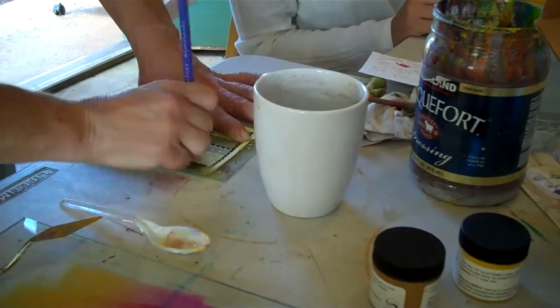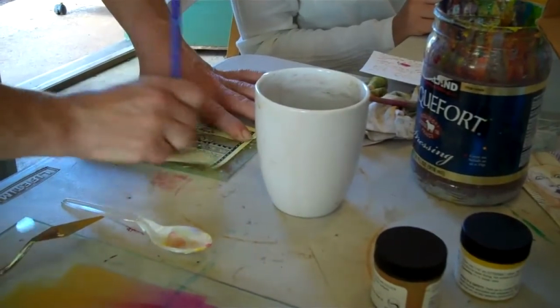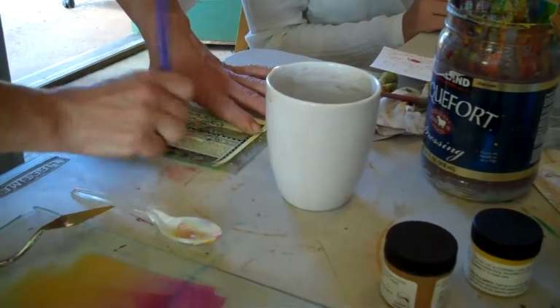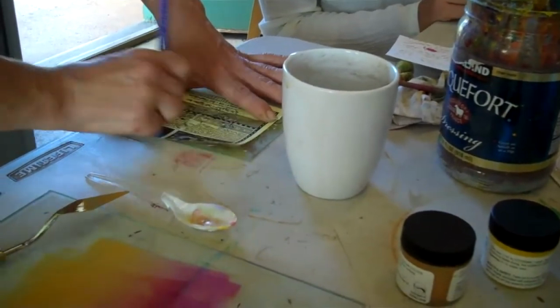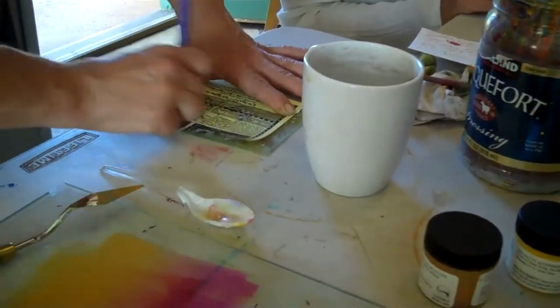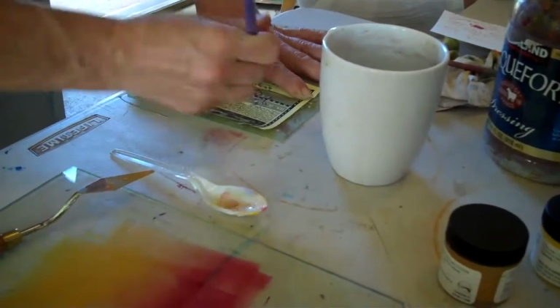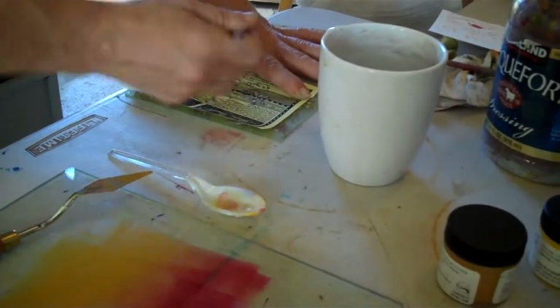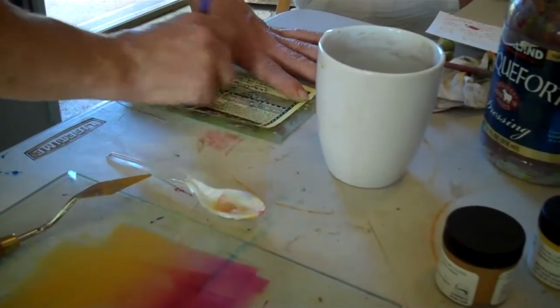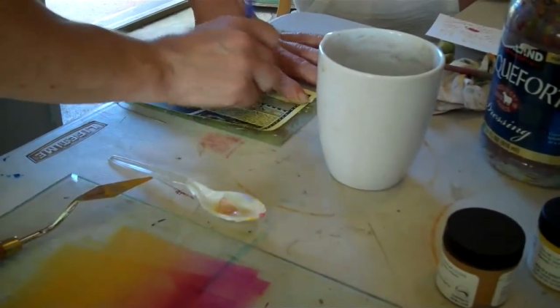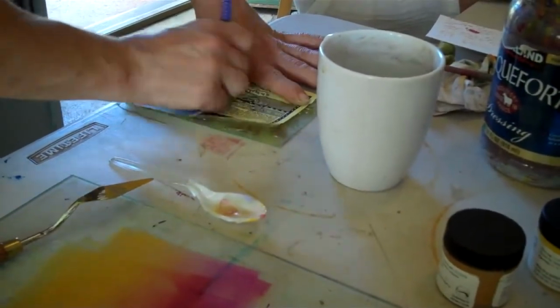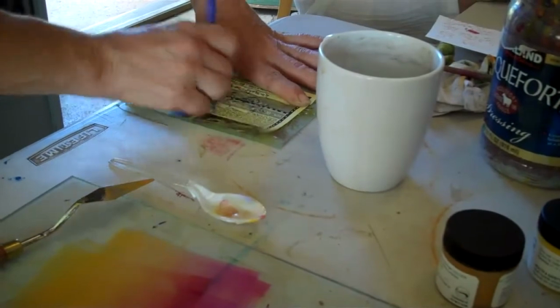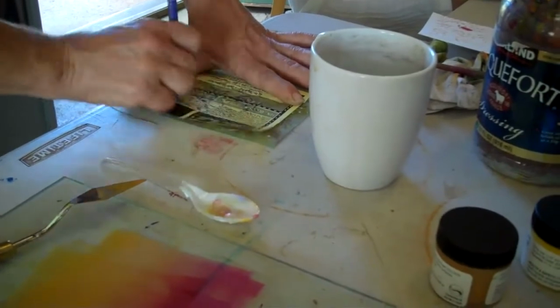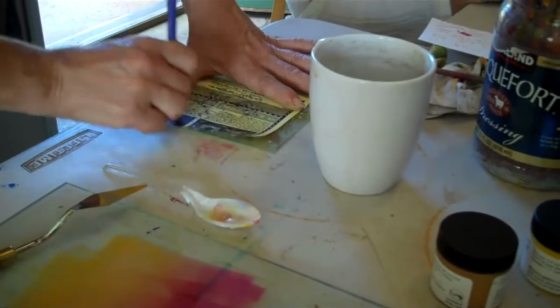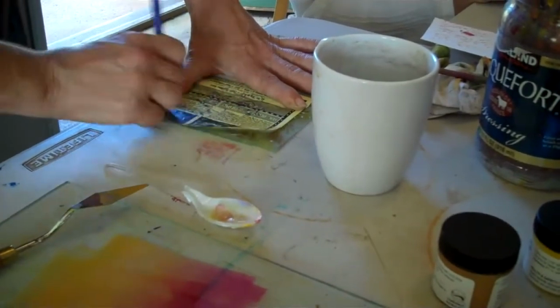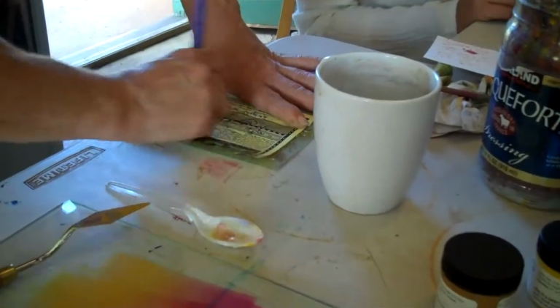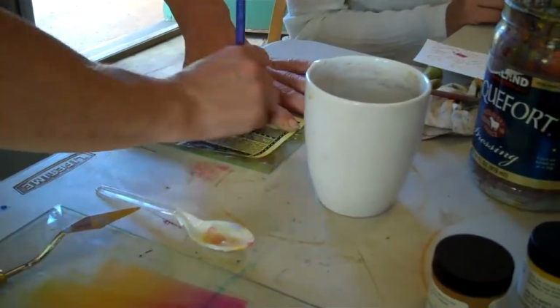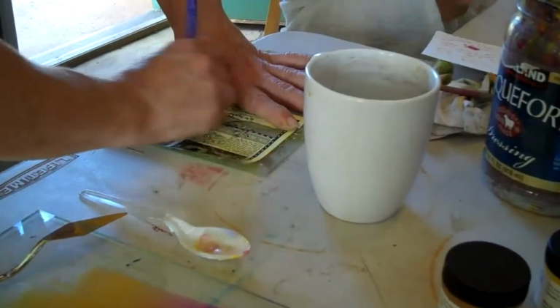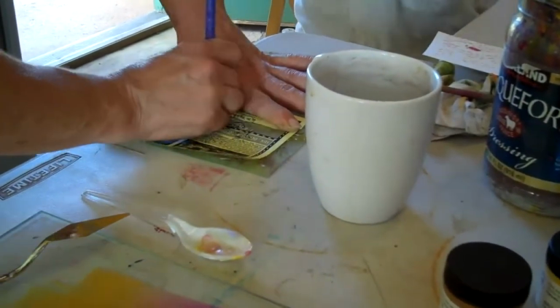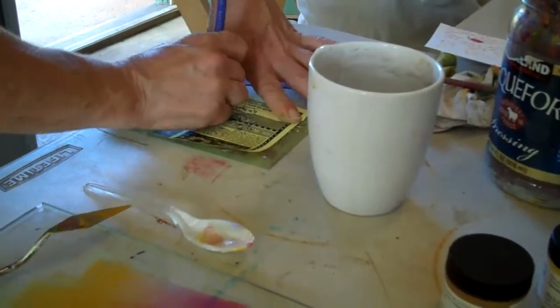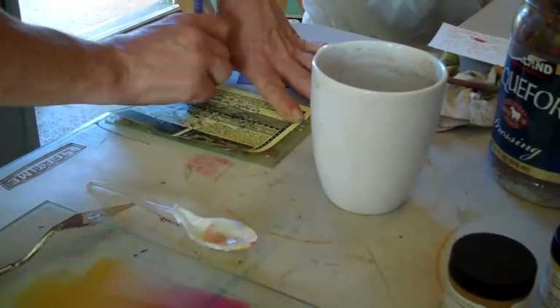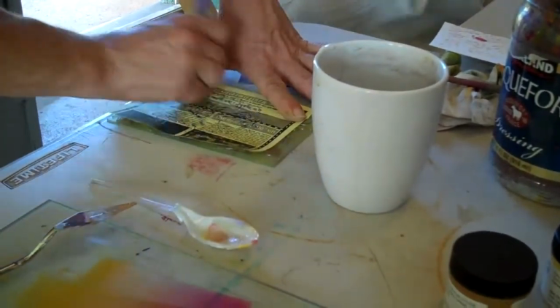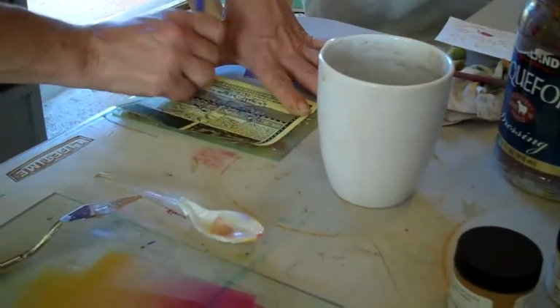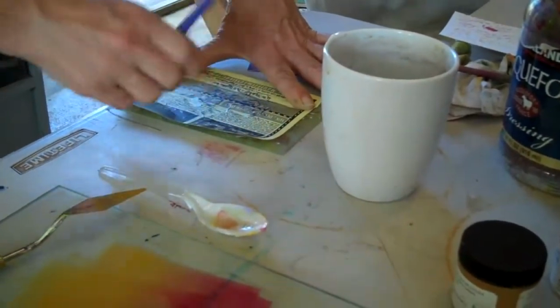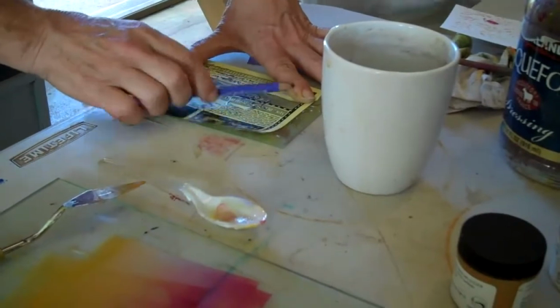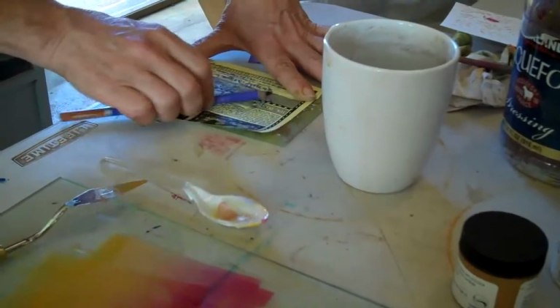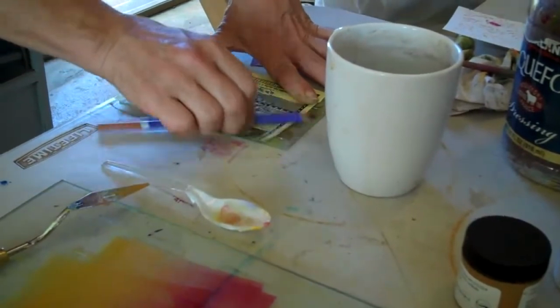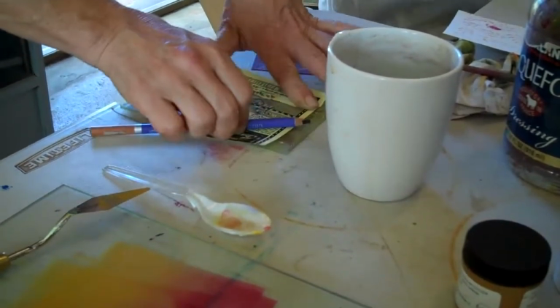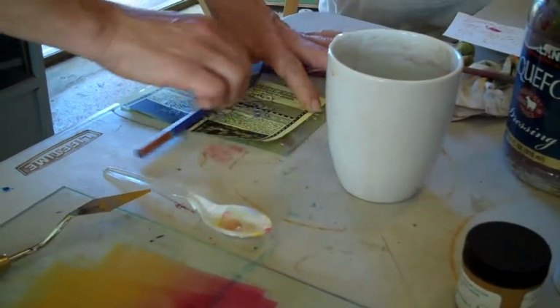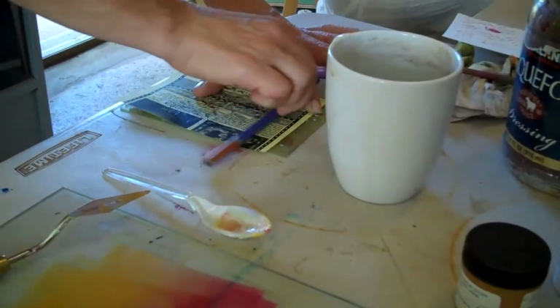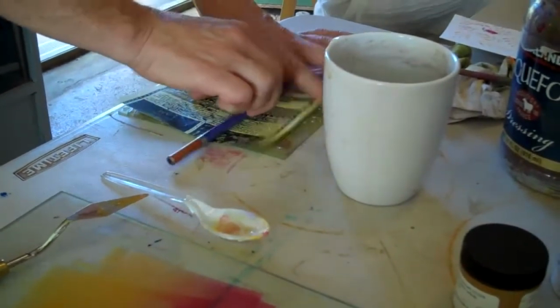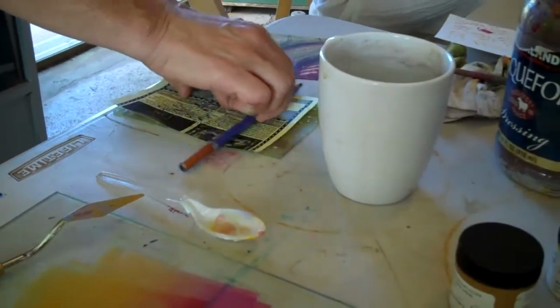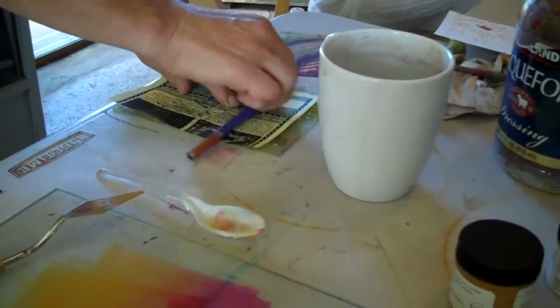You can just do a rubbing. I remember doing that — collecting leaves. Maybe do a larger area. Try it.